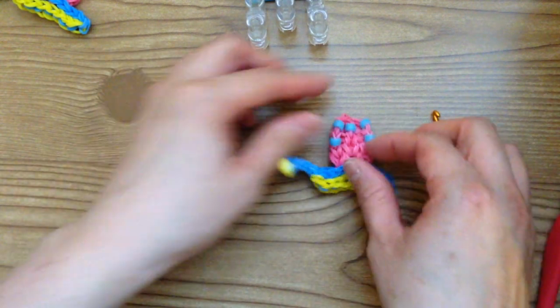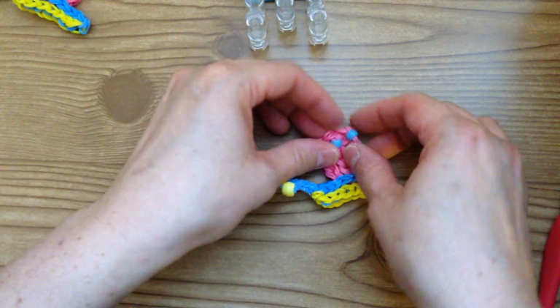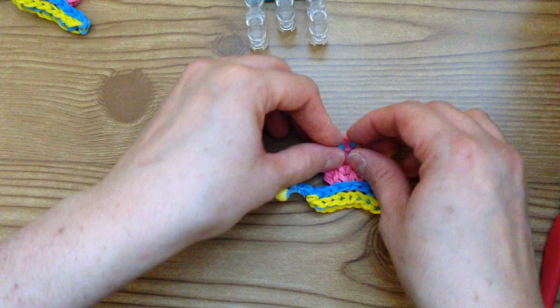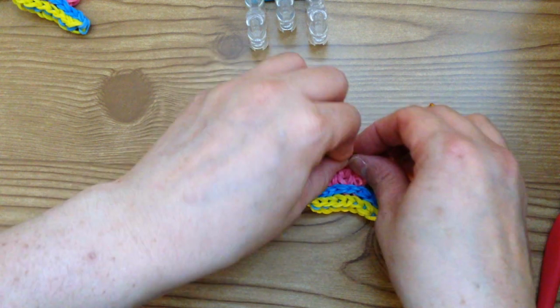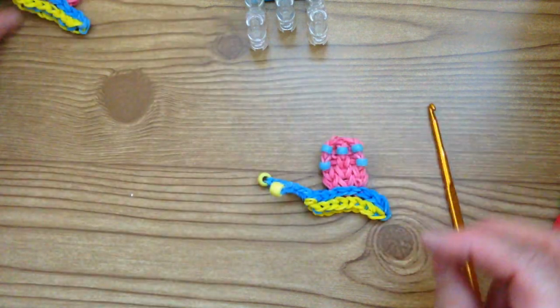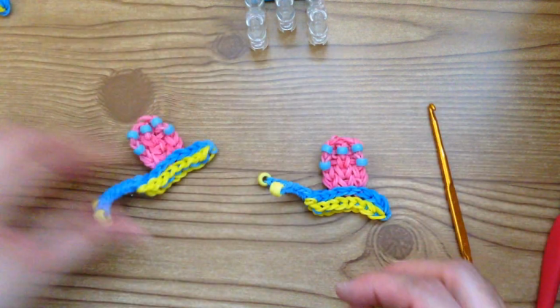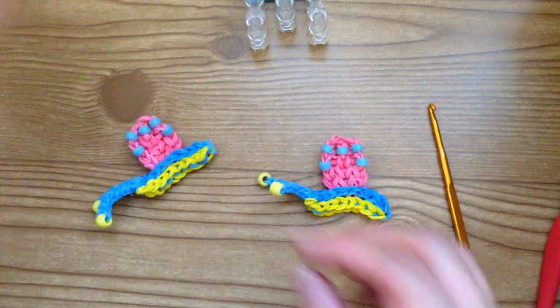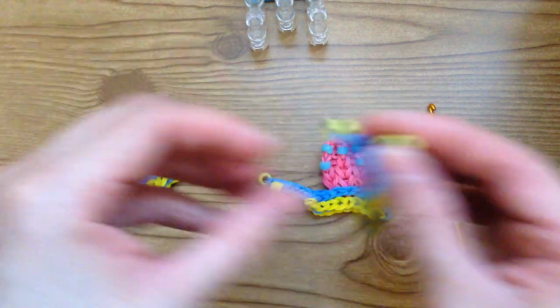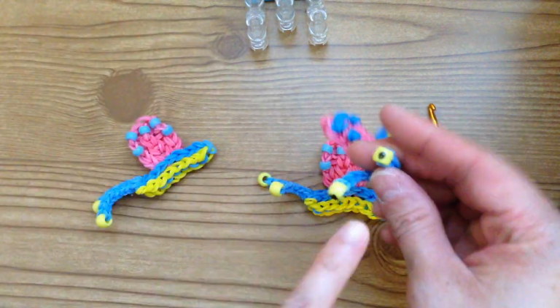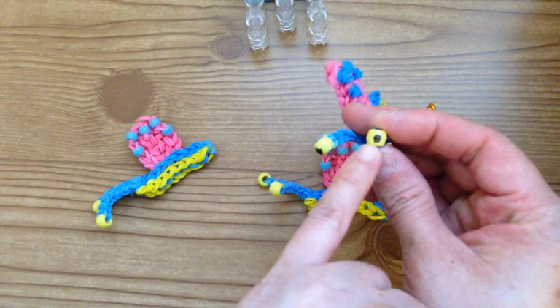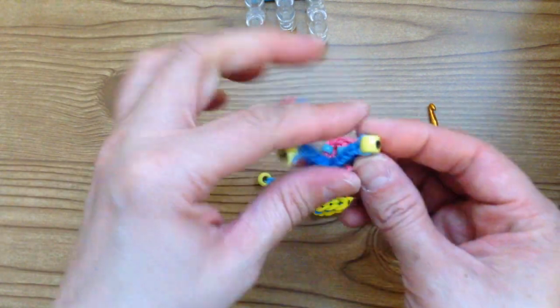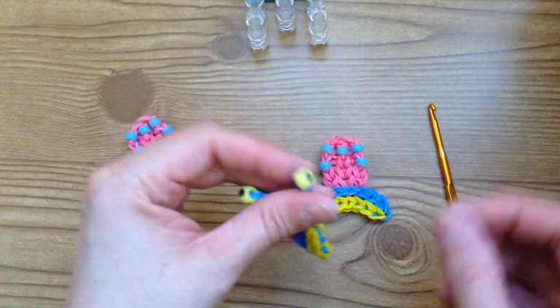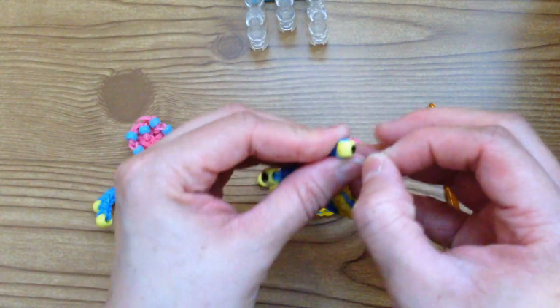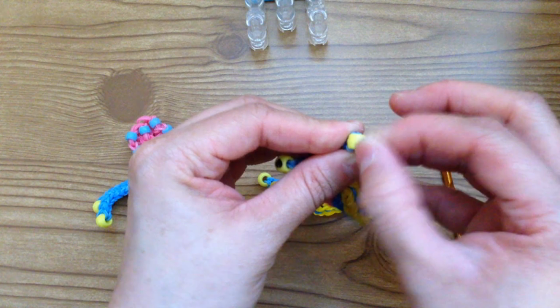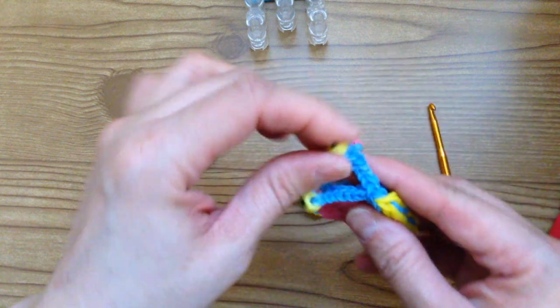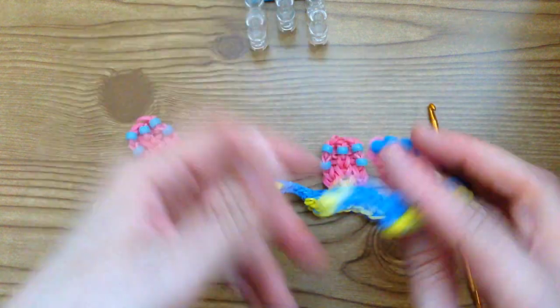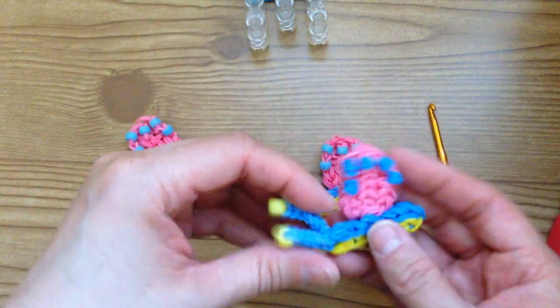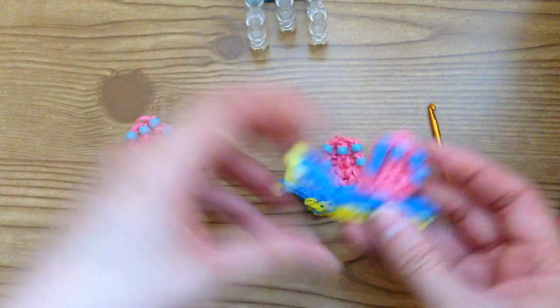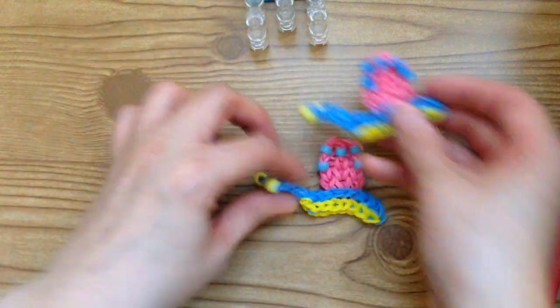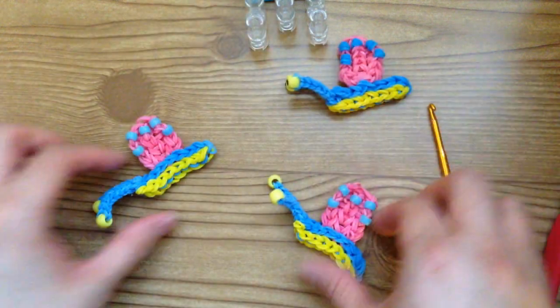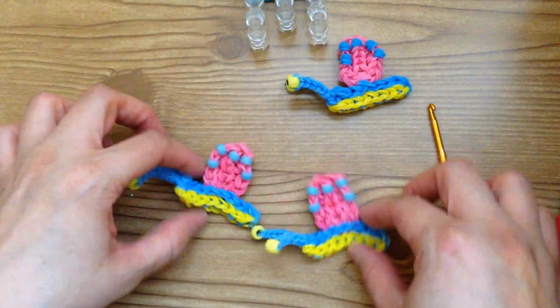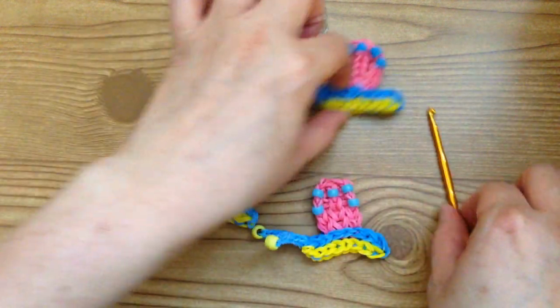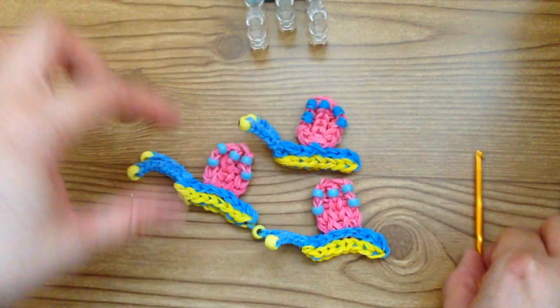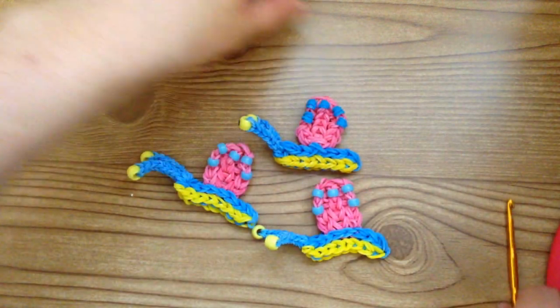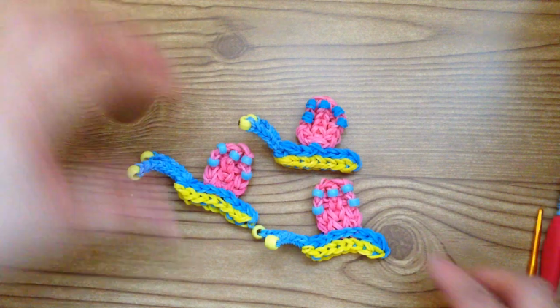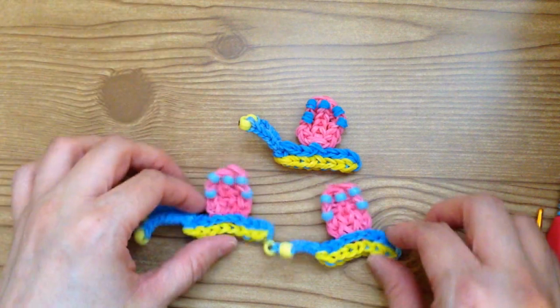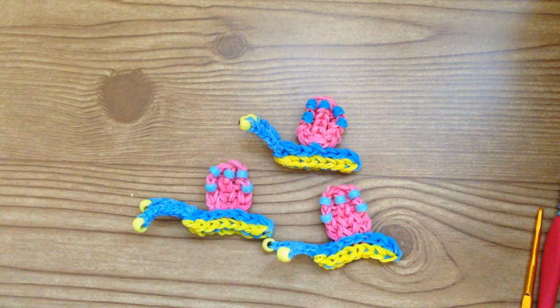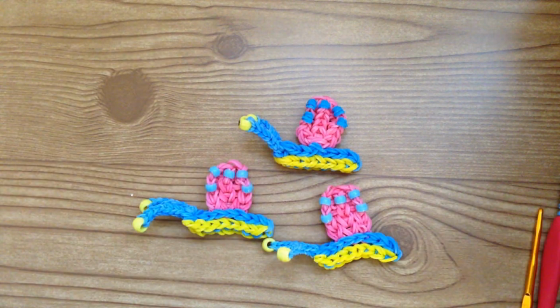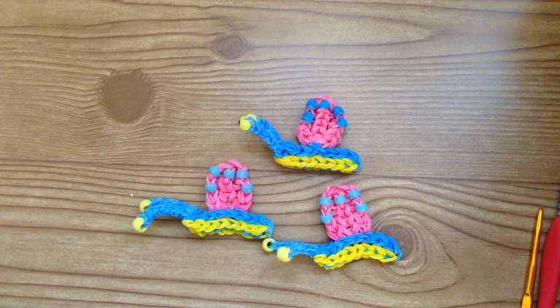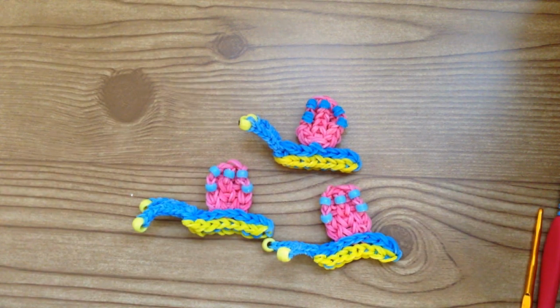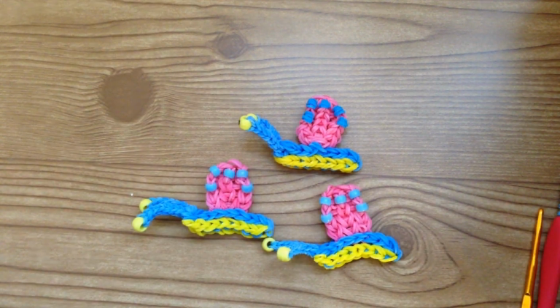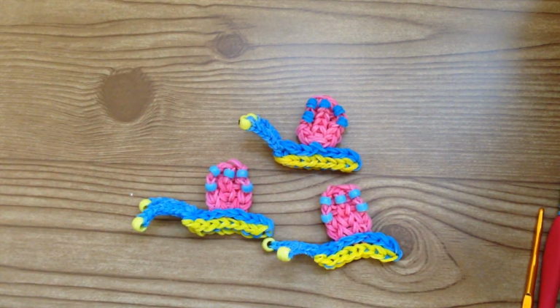And that is how you make Gary the Snail on your rainbow loom. As far as his eye, I don't have a black sharpie with me right now, but what I did is I just took a black sharpie and drew a little black dot, and you can do that too. And that's how you make your snail on your rainbow loom. I hope you enjoyed the tutorial — if you did, please subscribe.